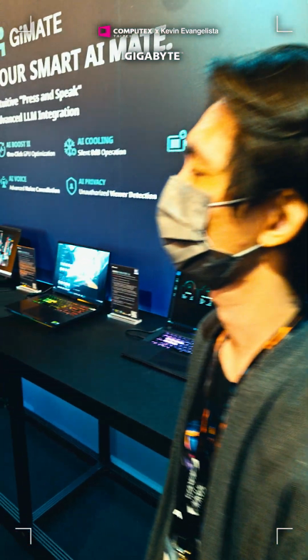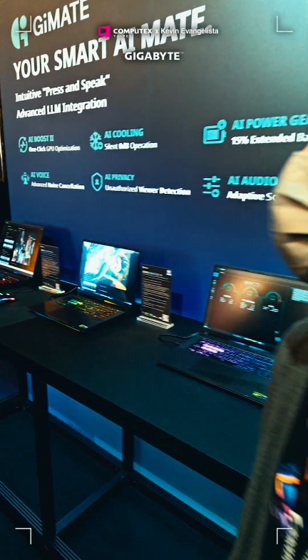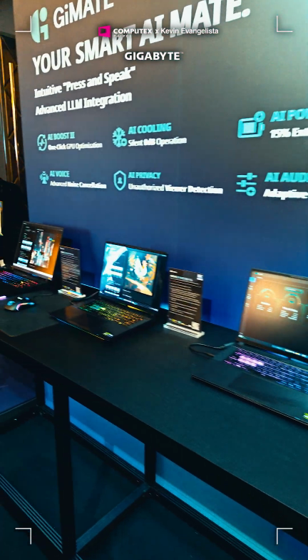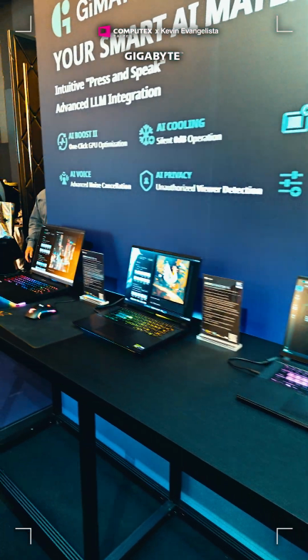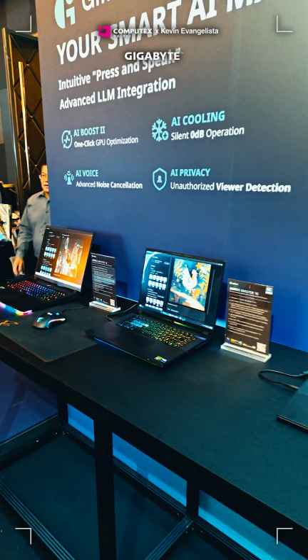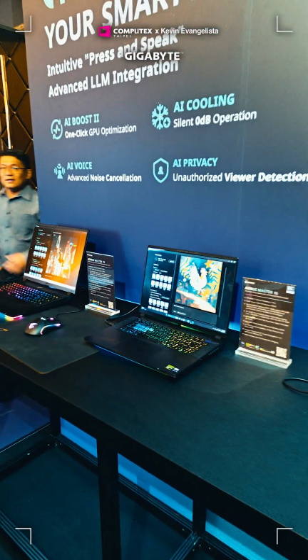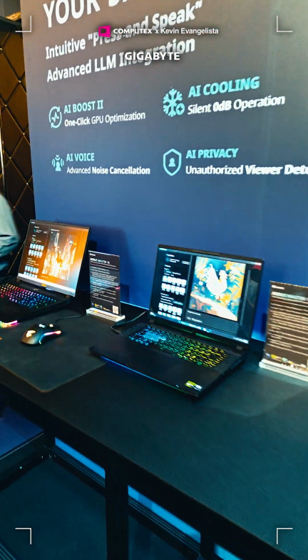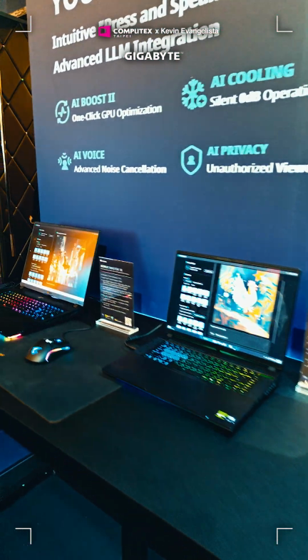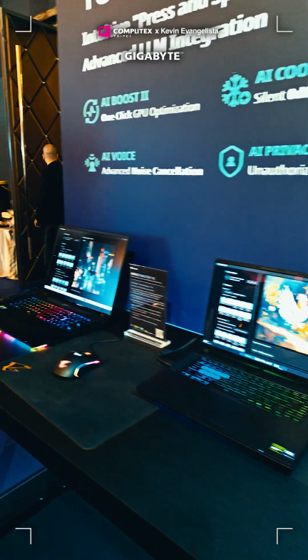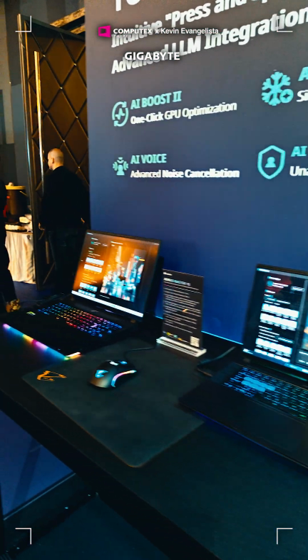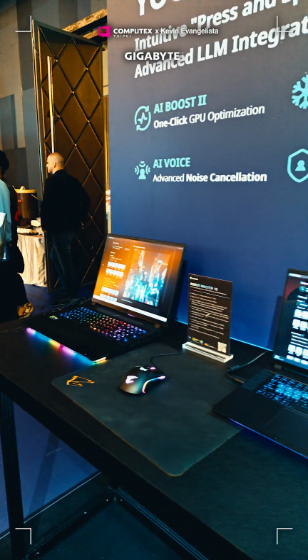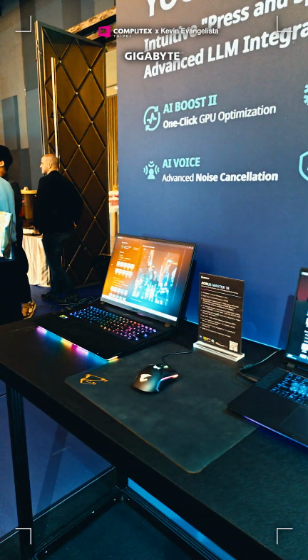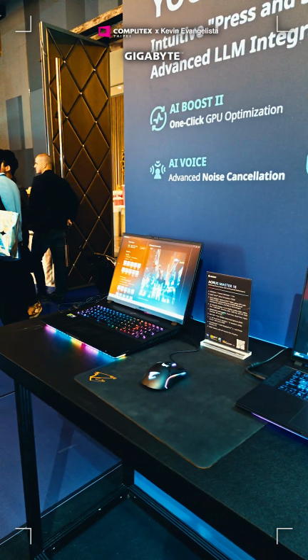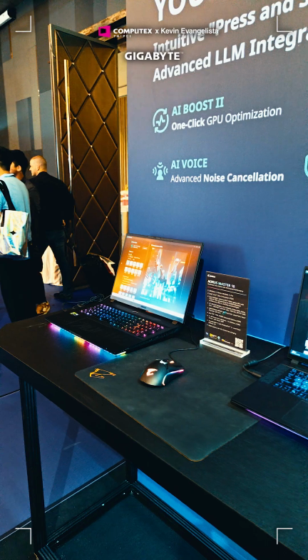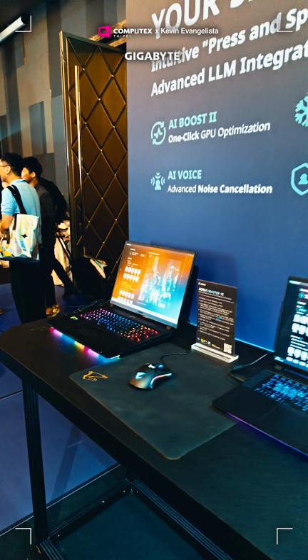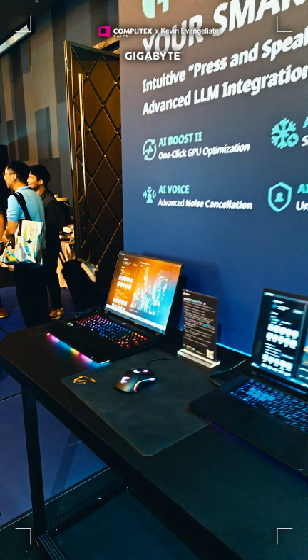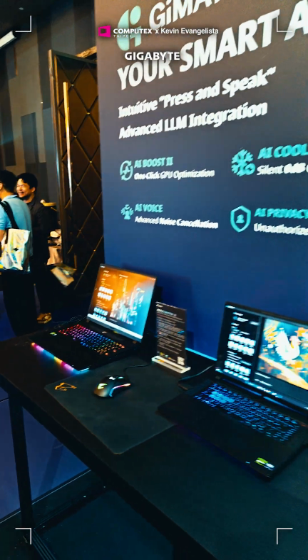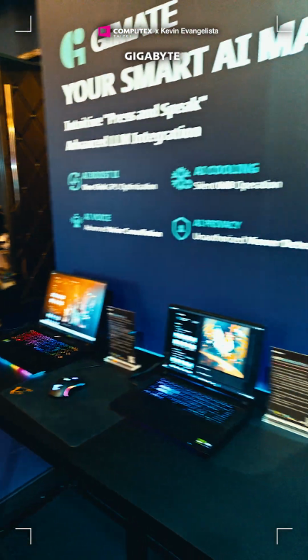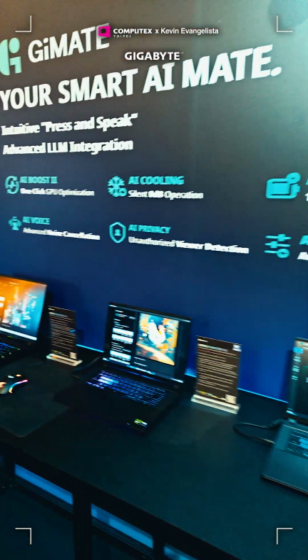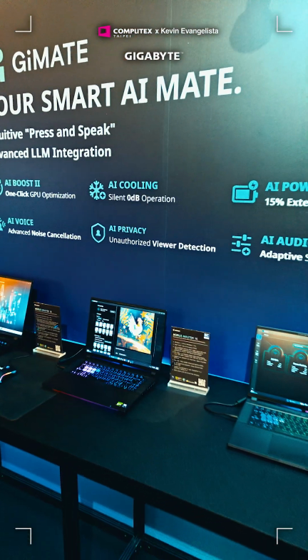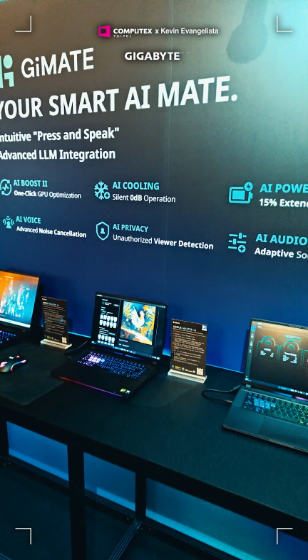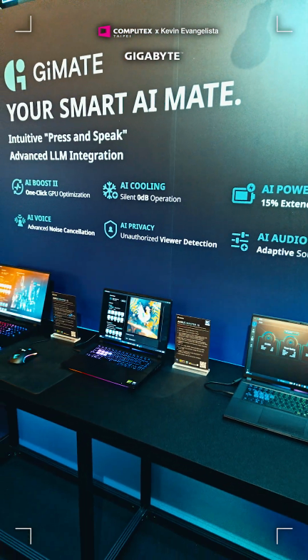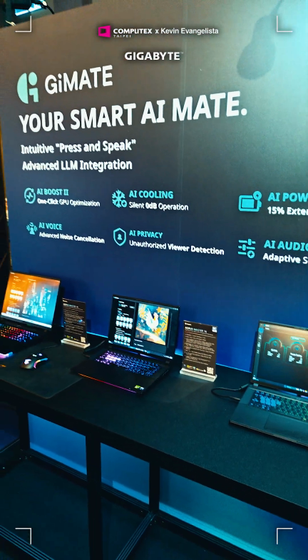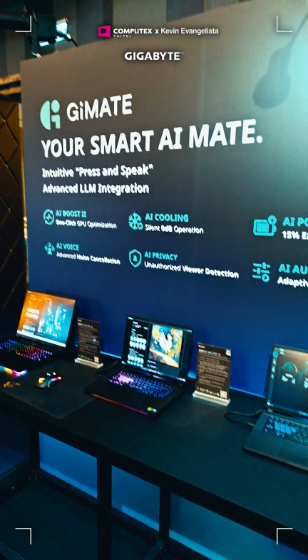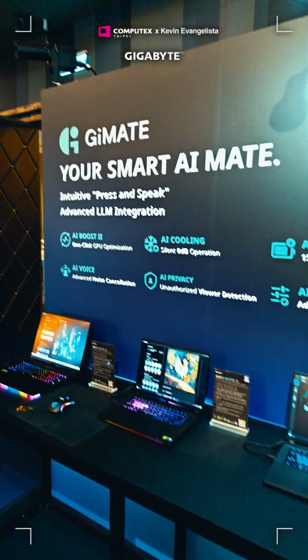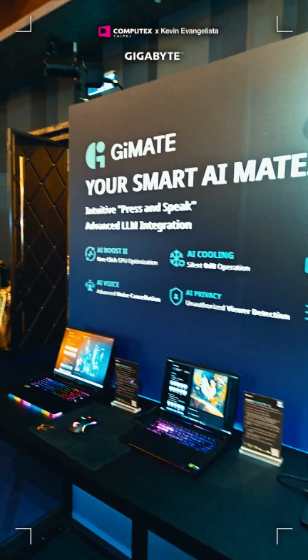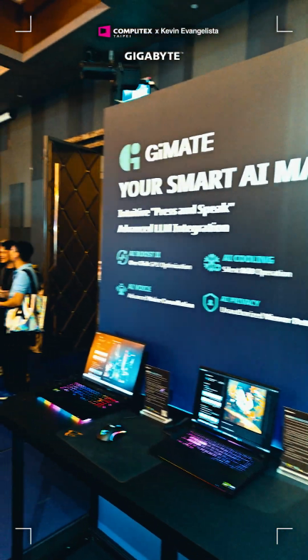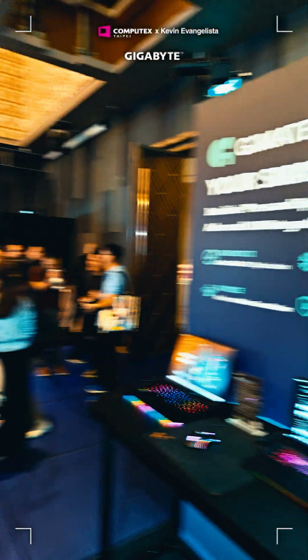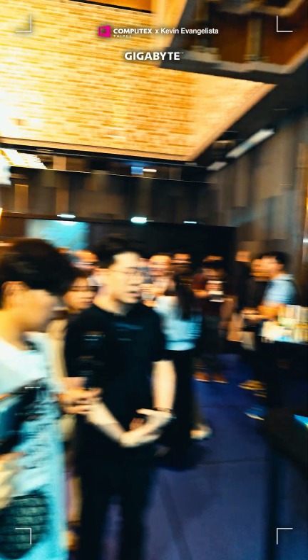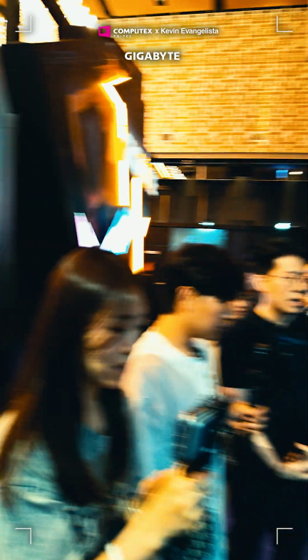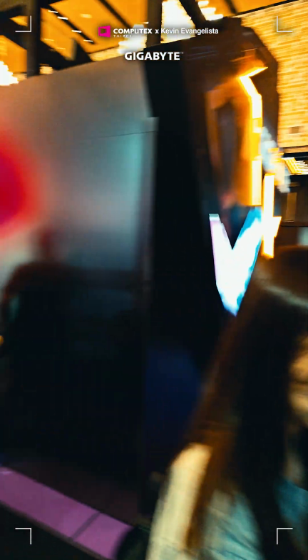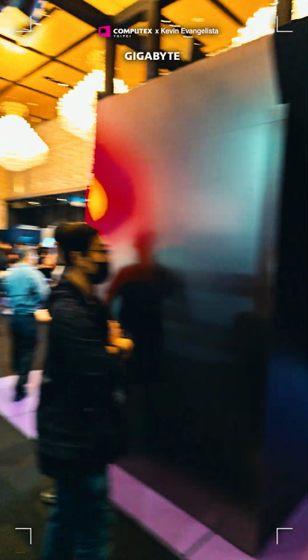They are running the Gmate AI suite, which manages power, cooling, privacy, and even creator features like AI text and image generation. Absolute game changers.